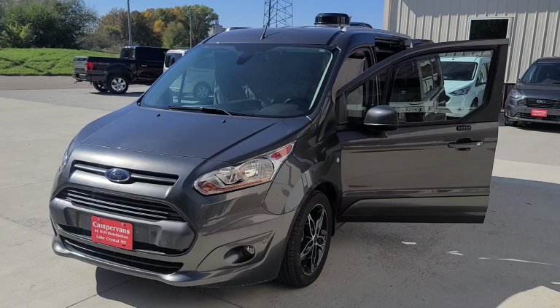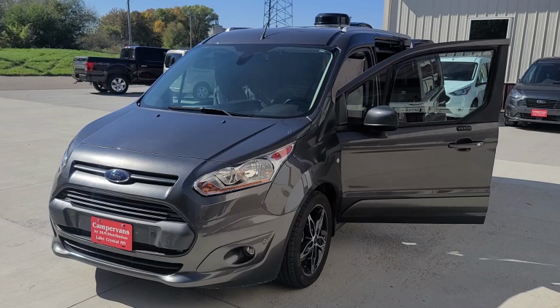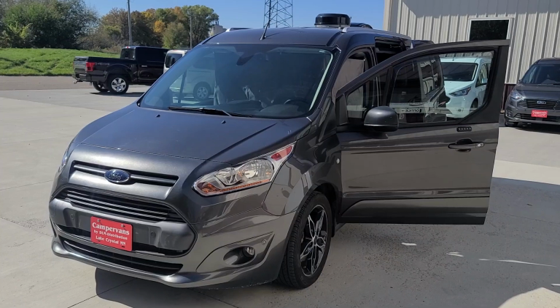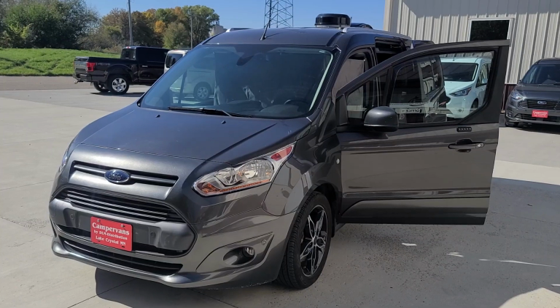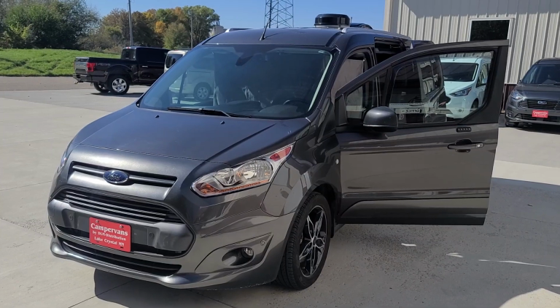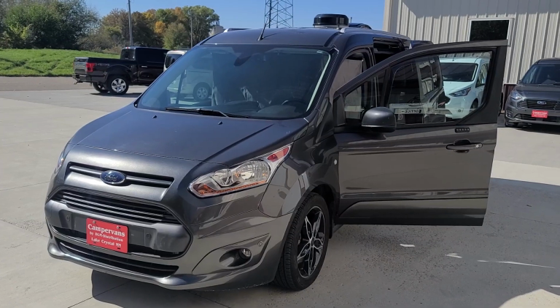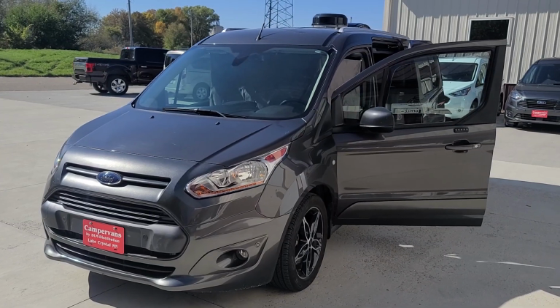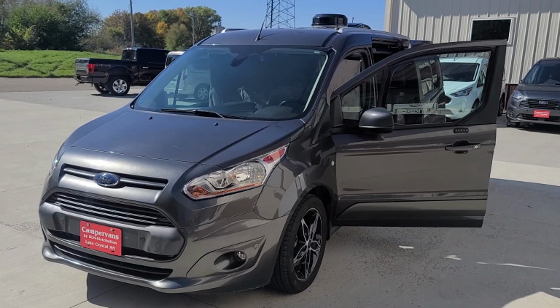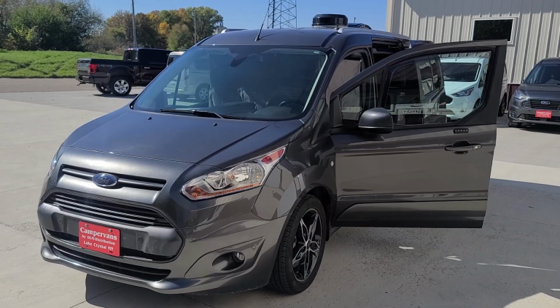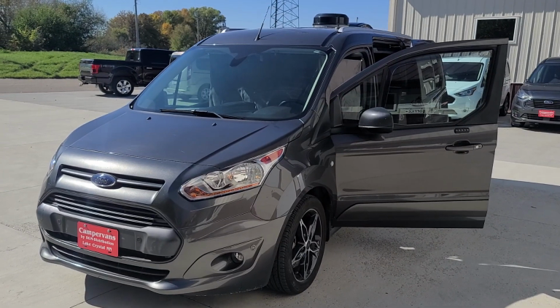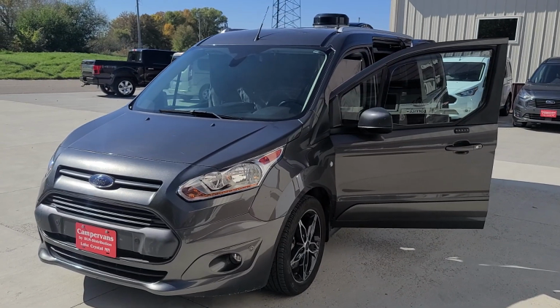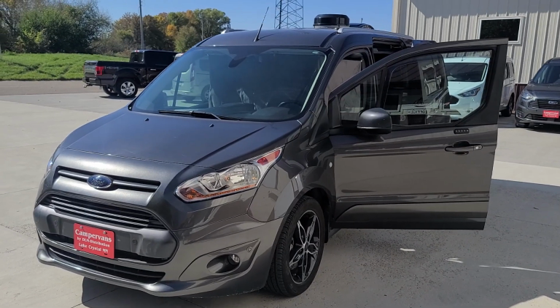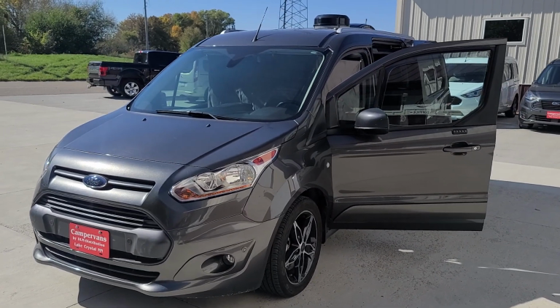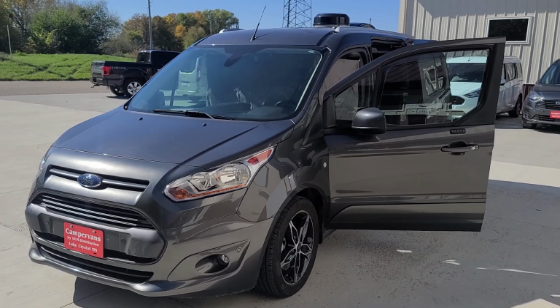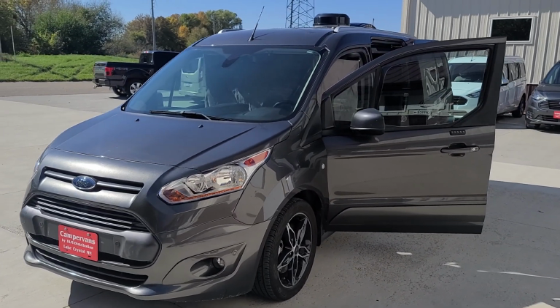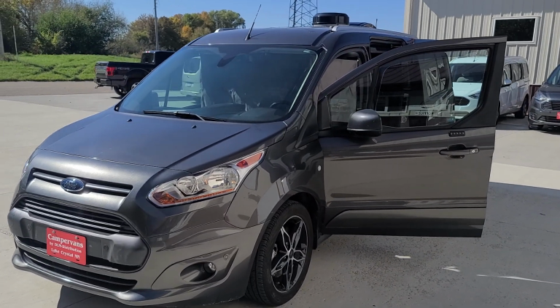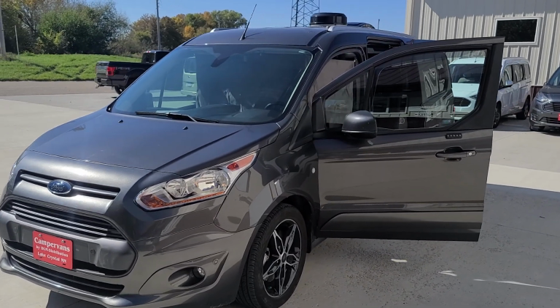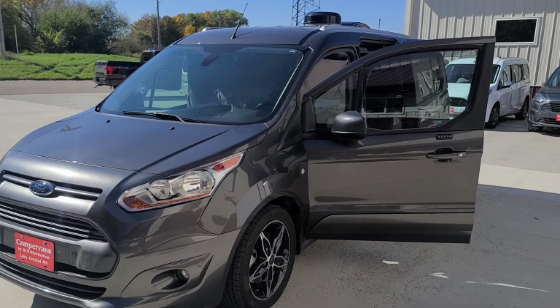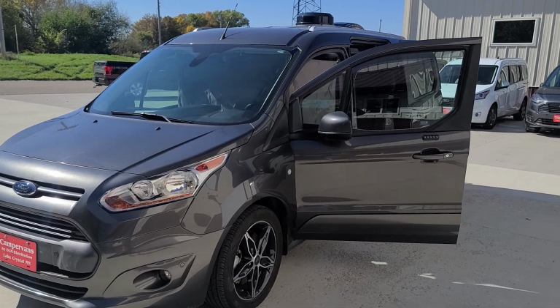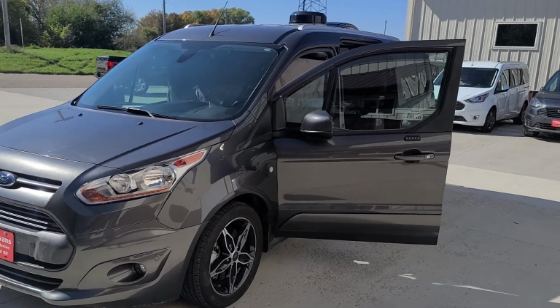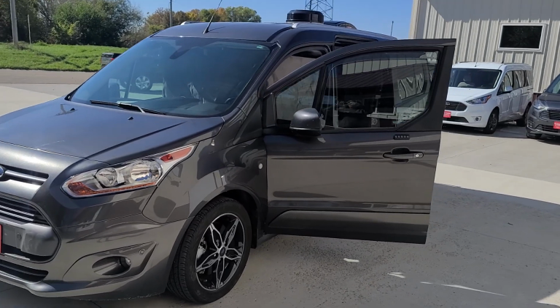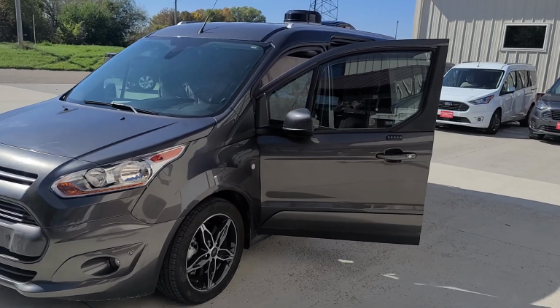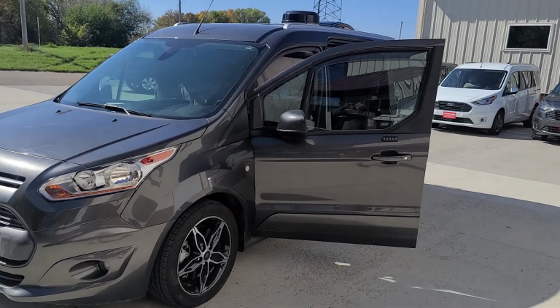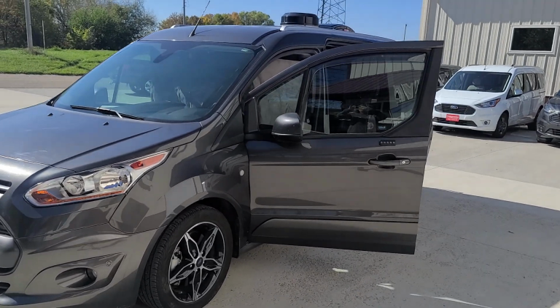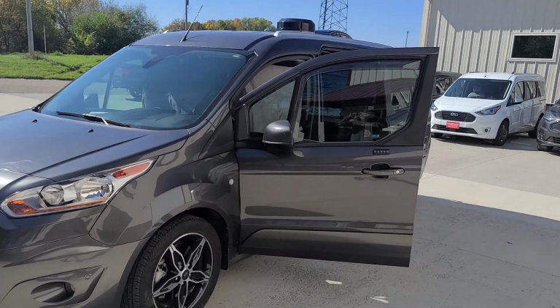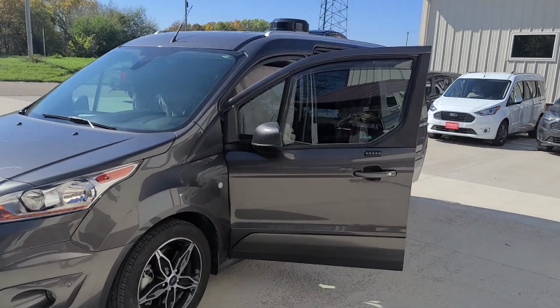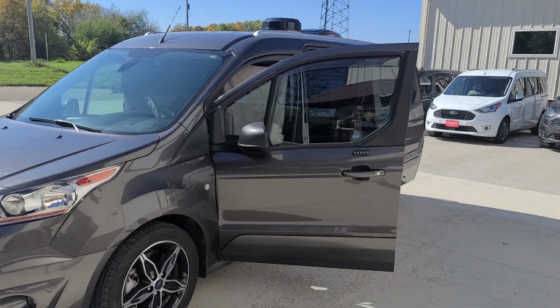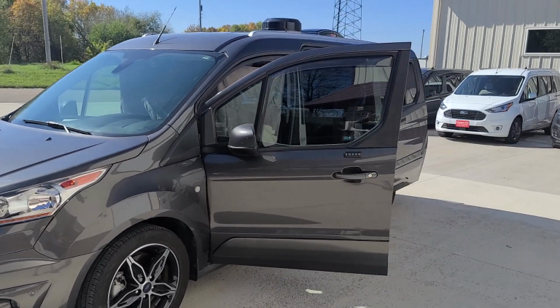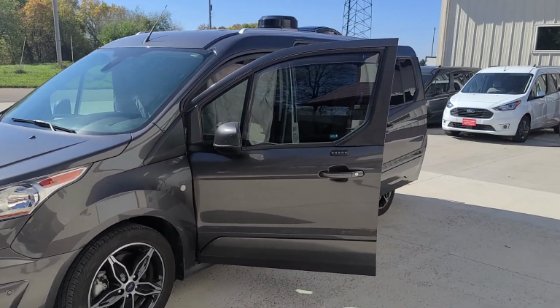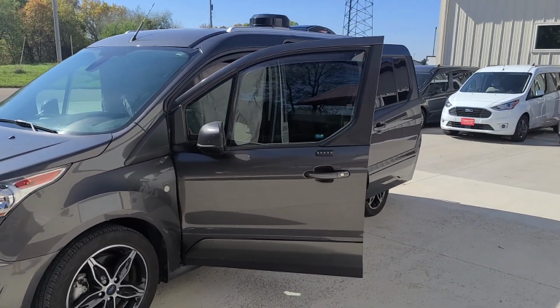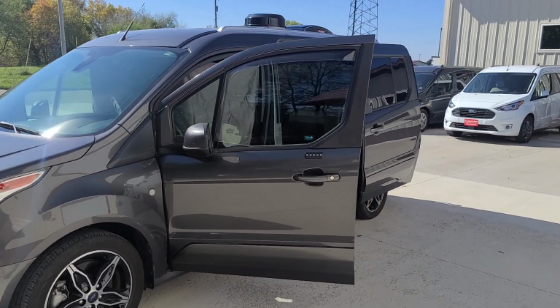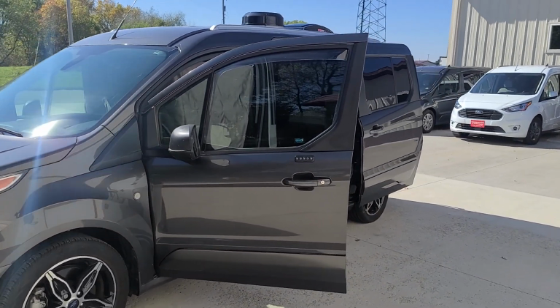Welcome to DLM Campervans. Today we have a 2018 Transit Connect with a Mini-T conversion, magnetic metallic in color.